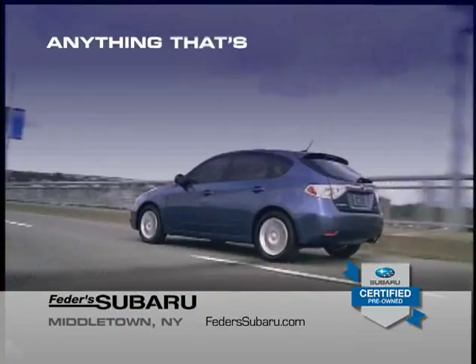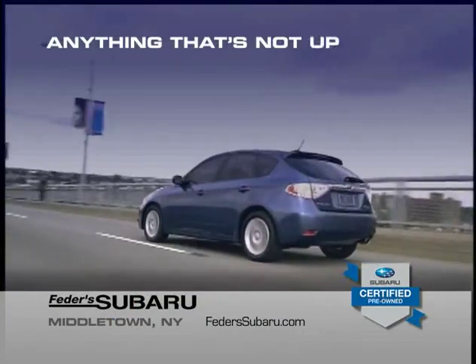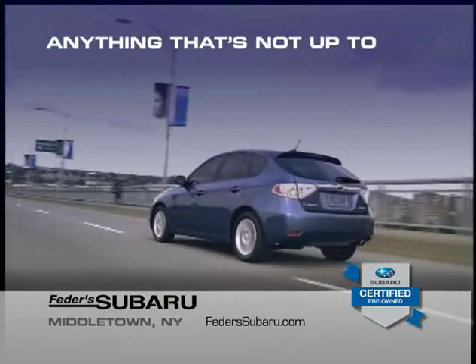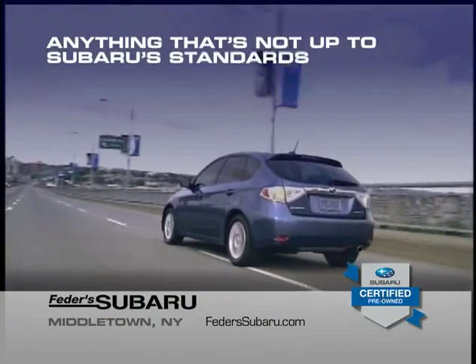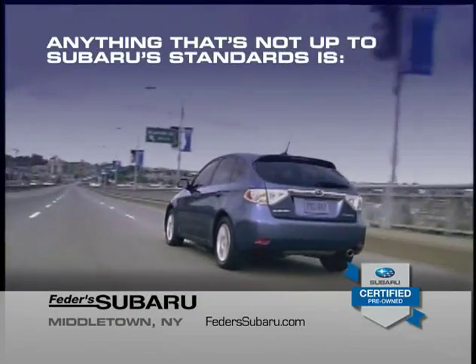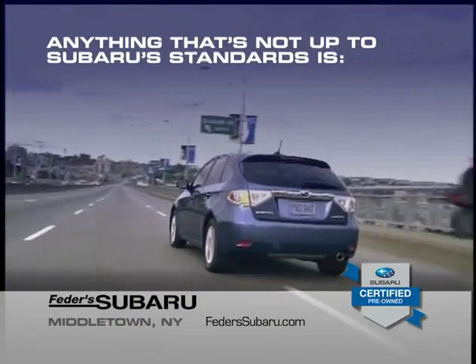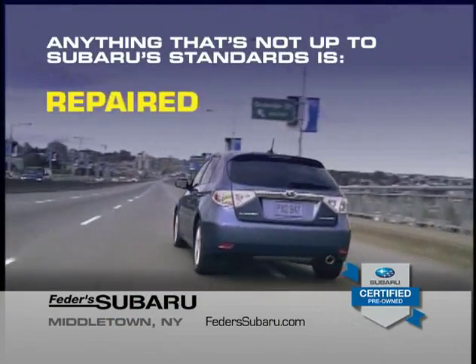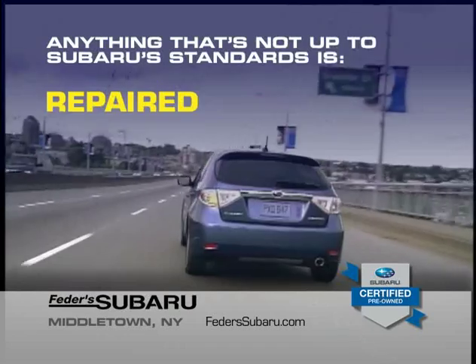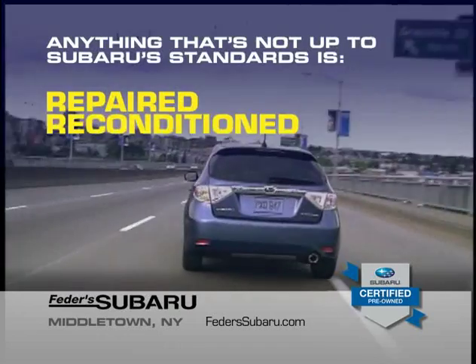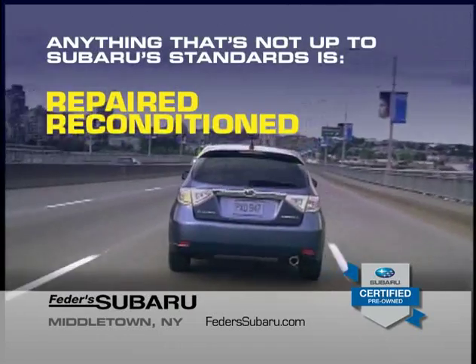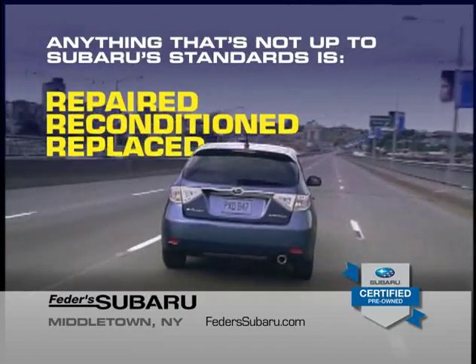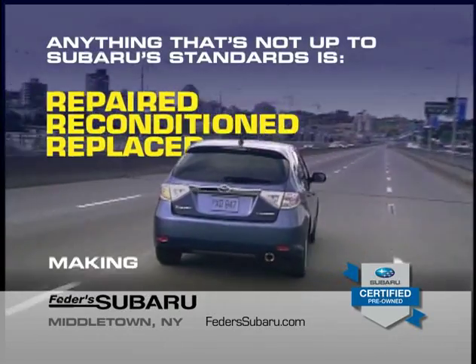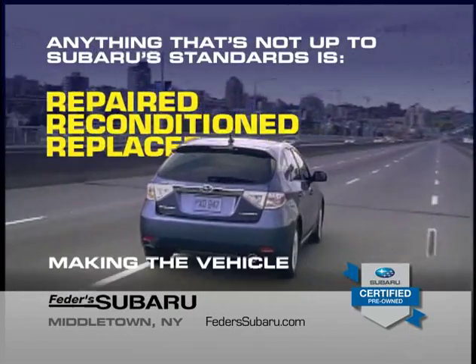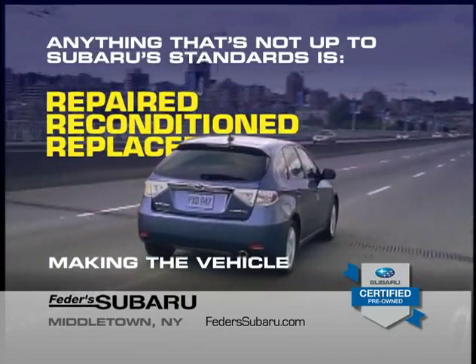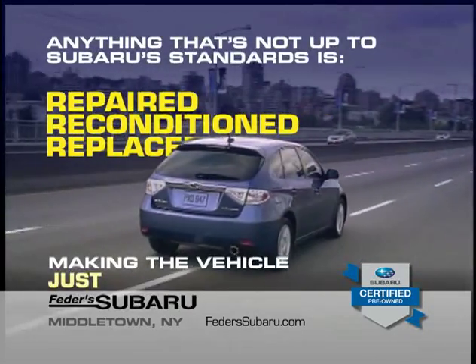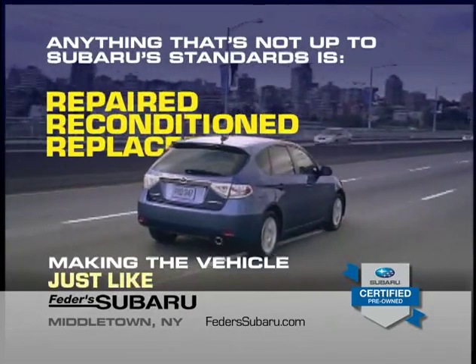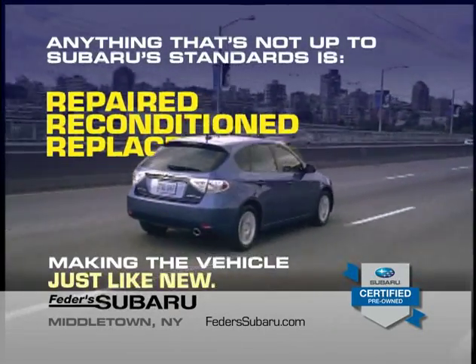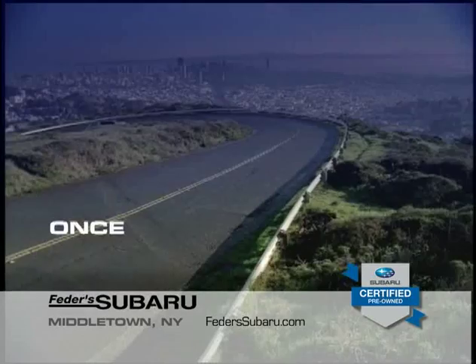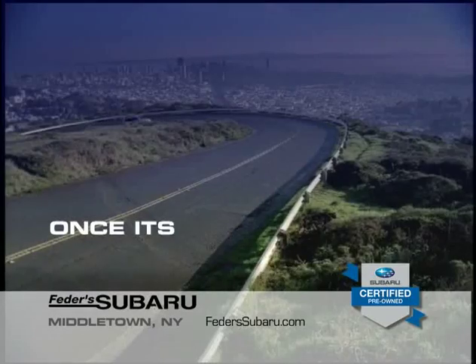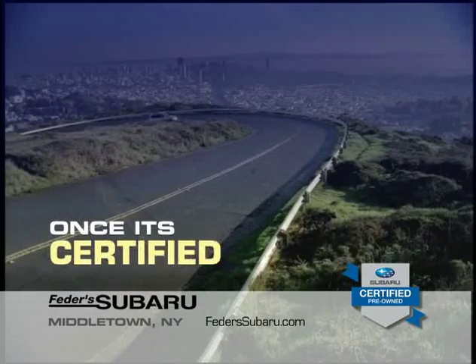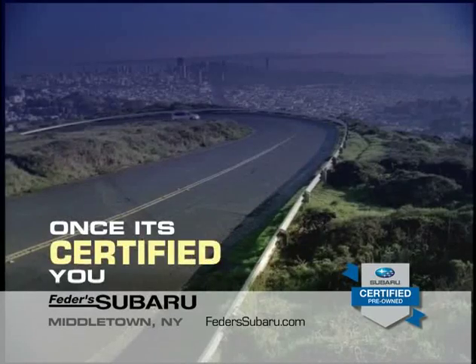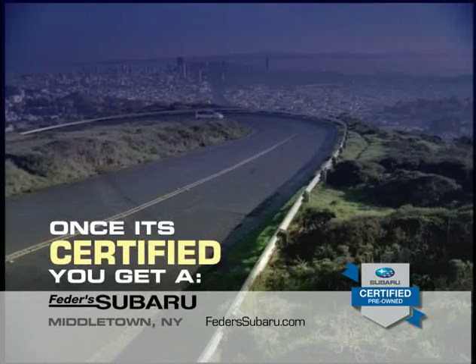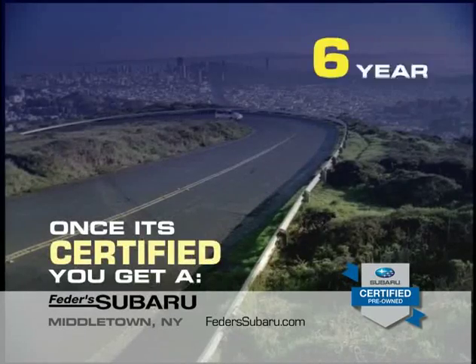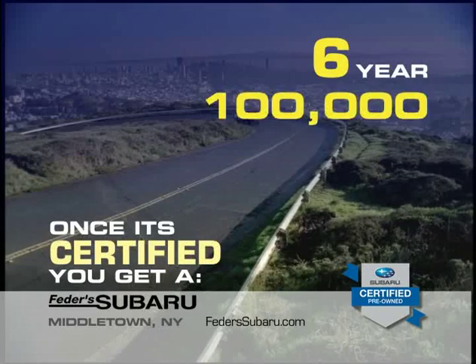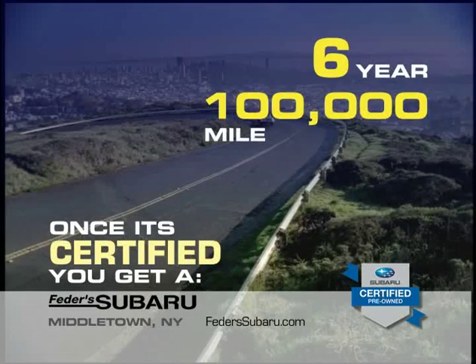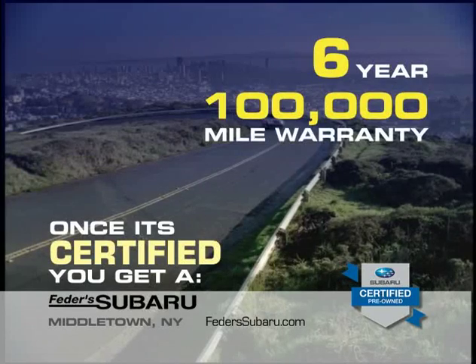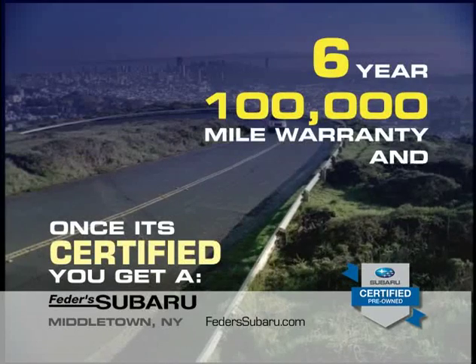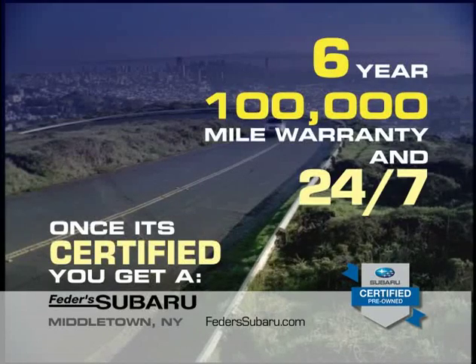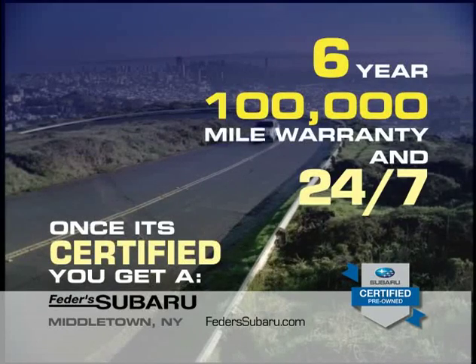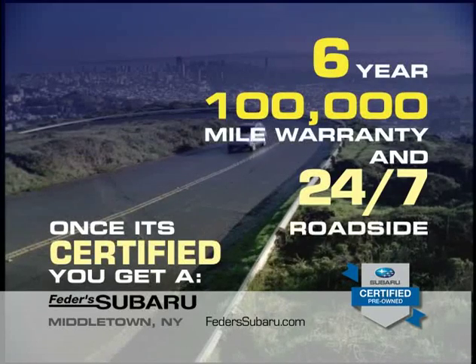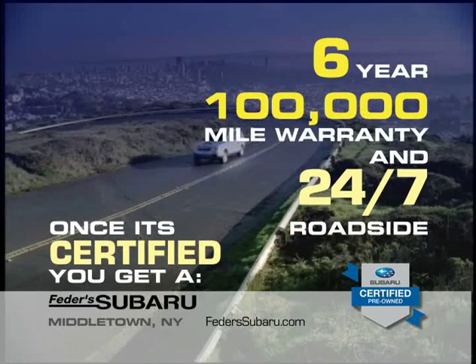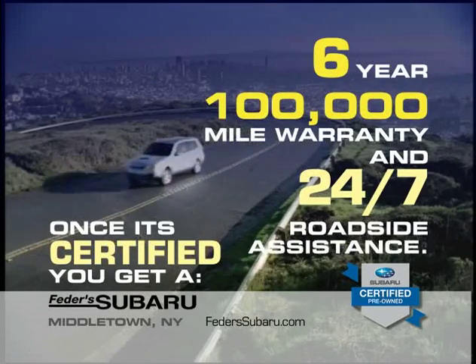Anything that's not up to Subaru standards is repaired, reconditioned, or replaced, making the vehicle just like new. Once it's certified, you get a 6-year, 100,000-mile warranty and 24-7 roadside assistance.